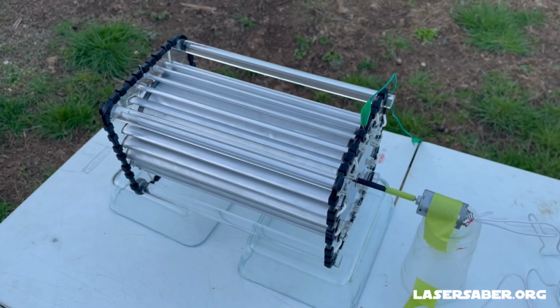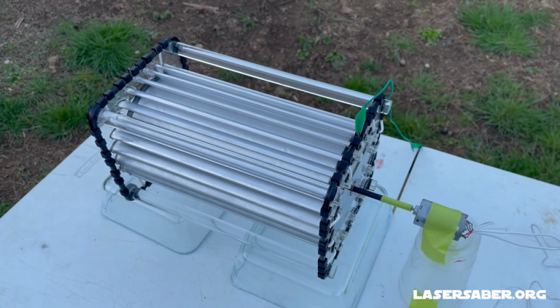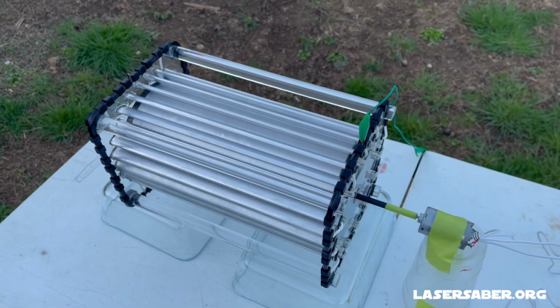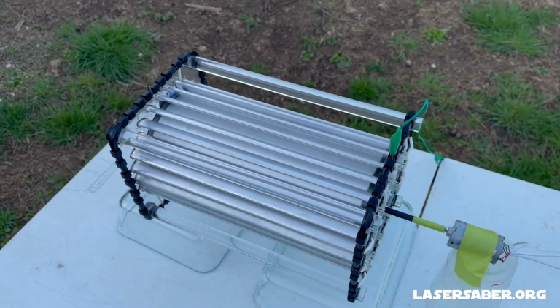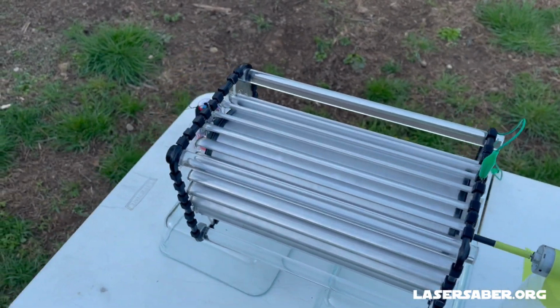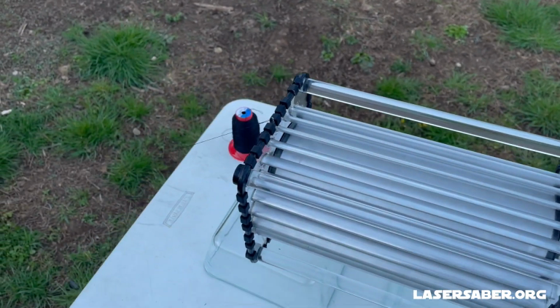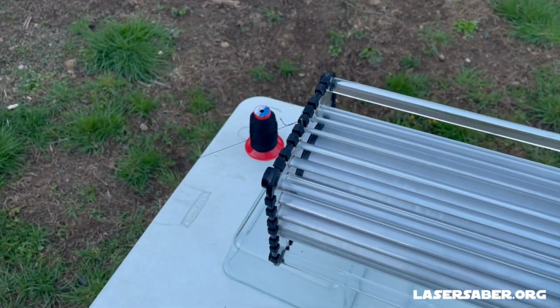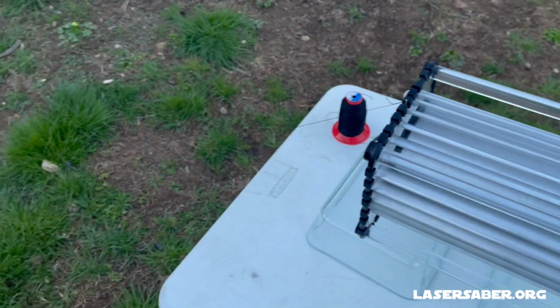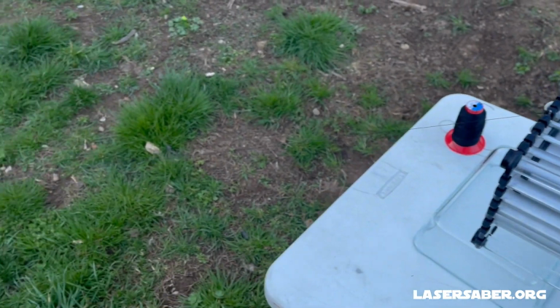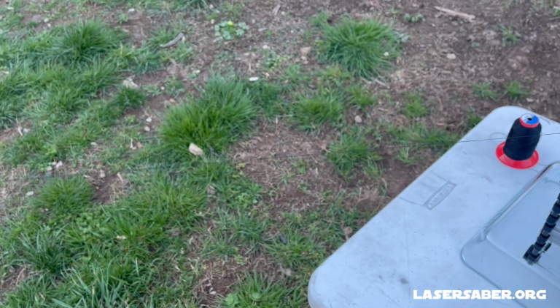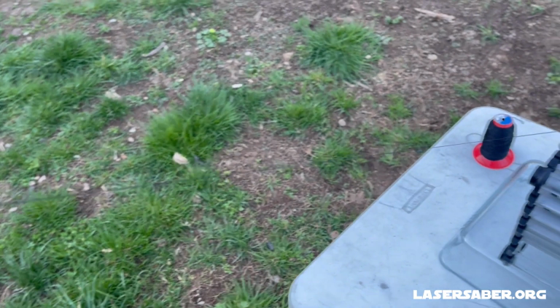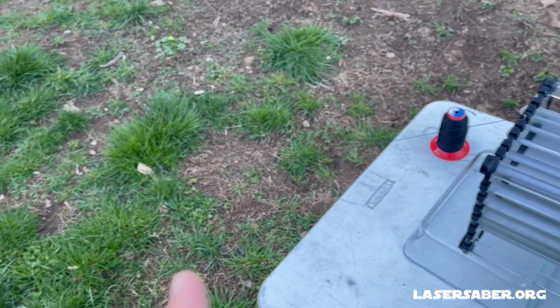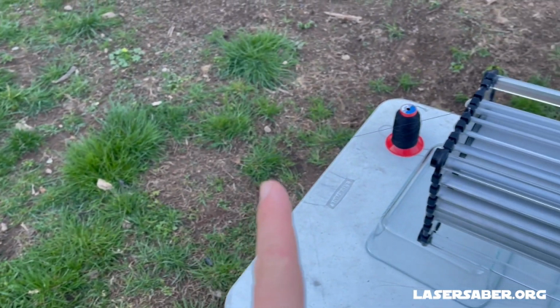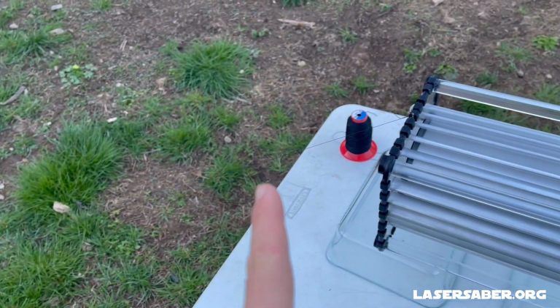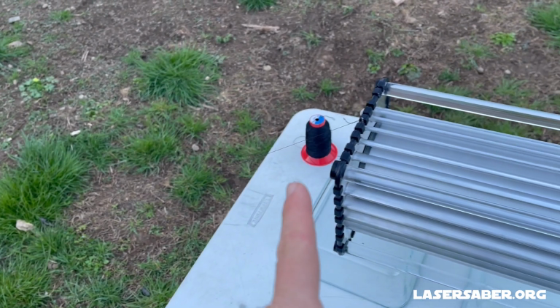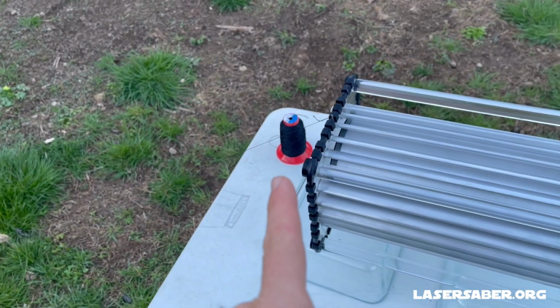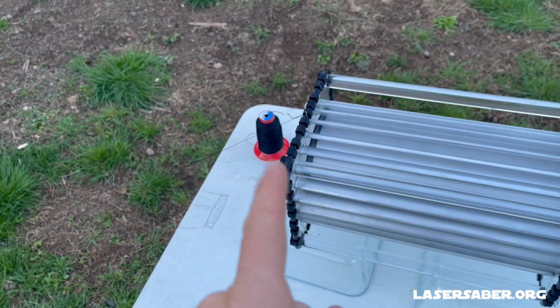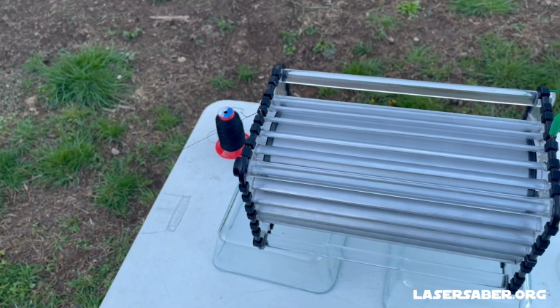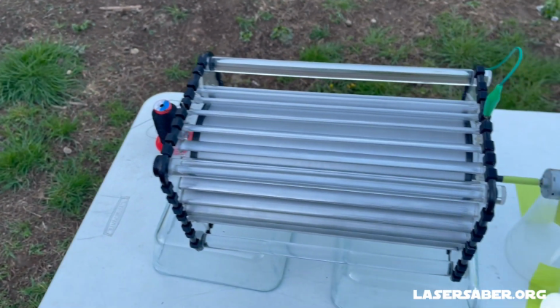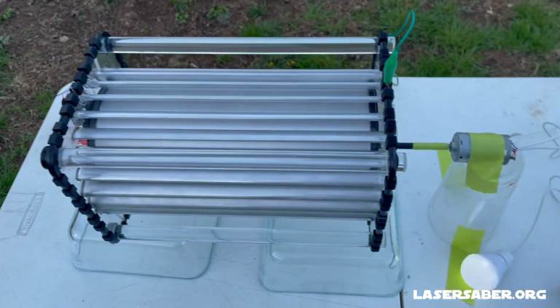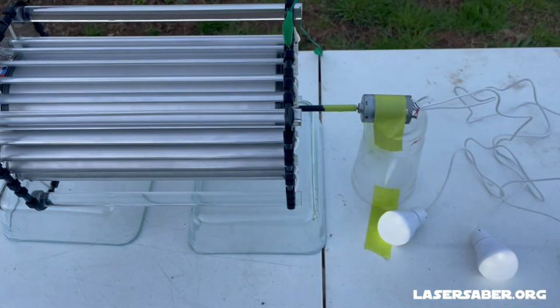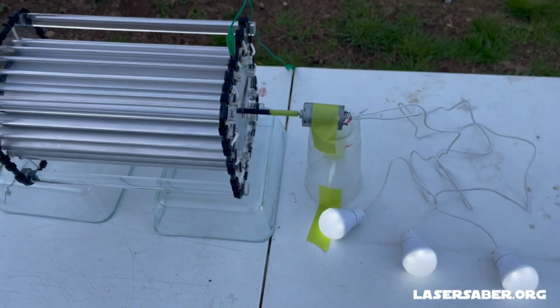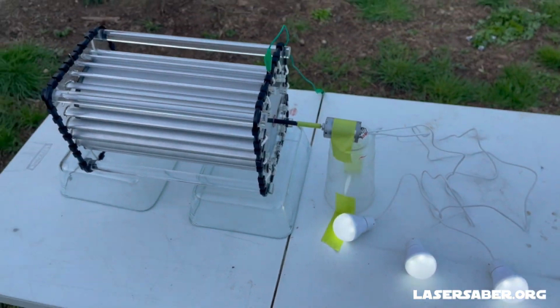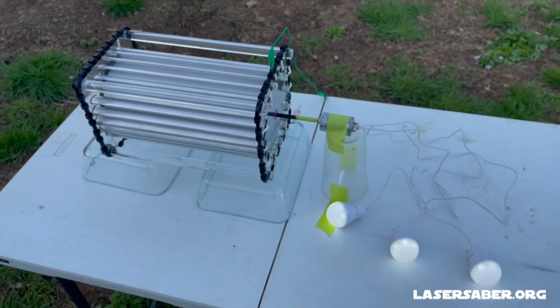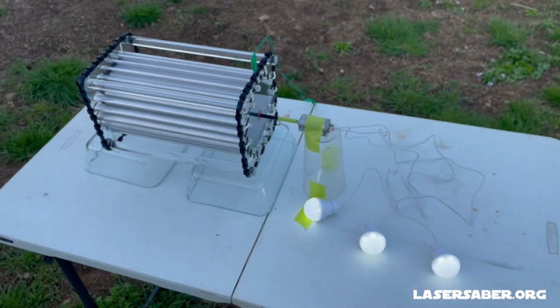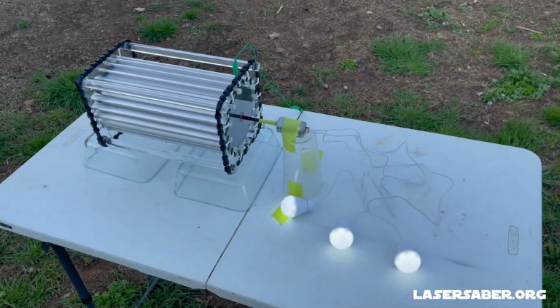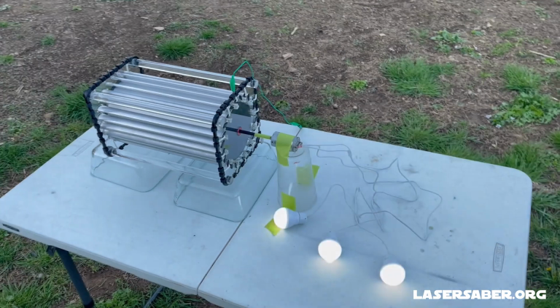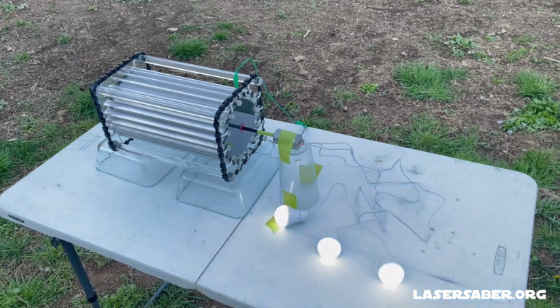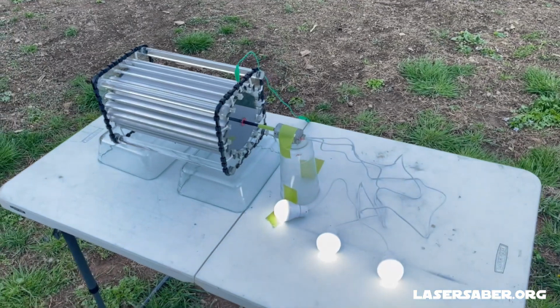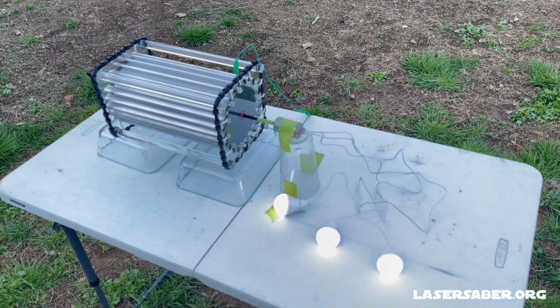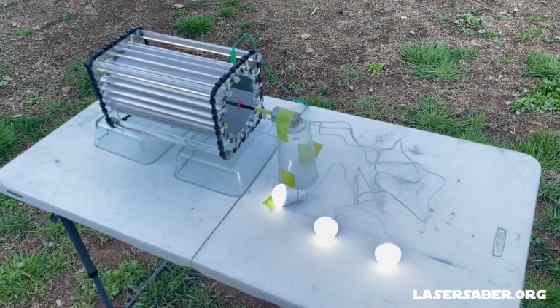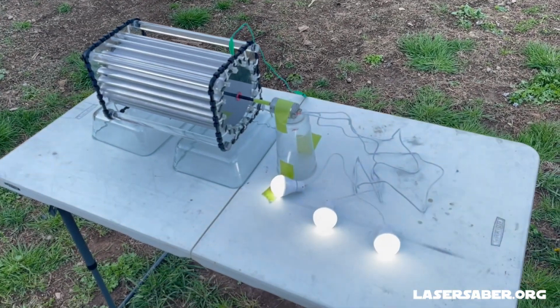Look at that — it's spinning right up with the high voltage DC coming down this thread and it's definitely working. It's already starting to light the lights.